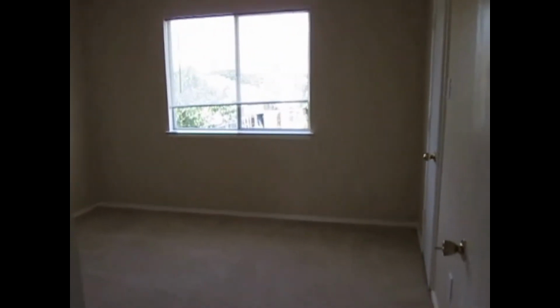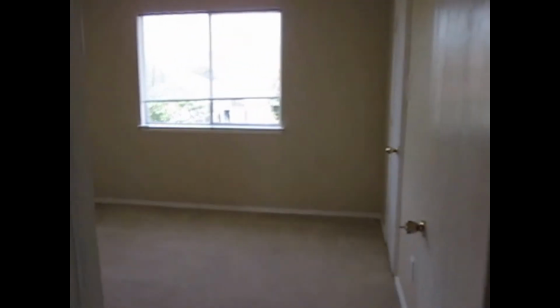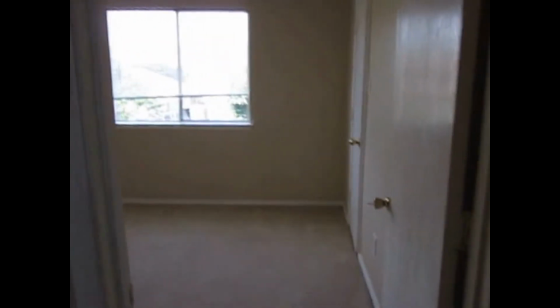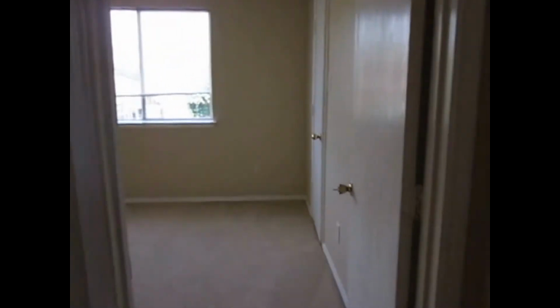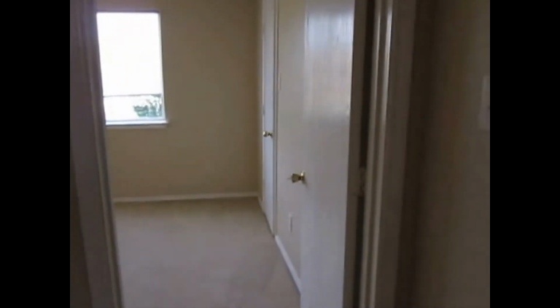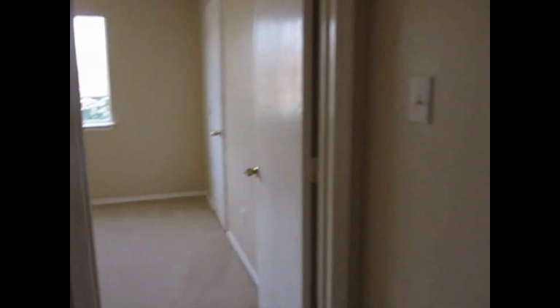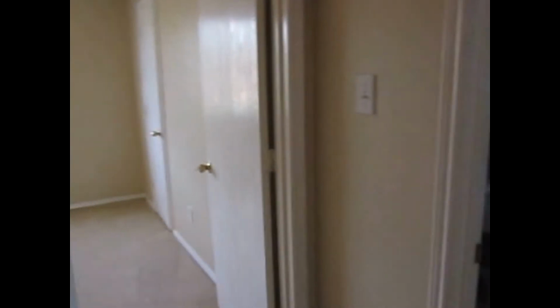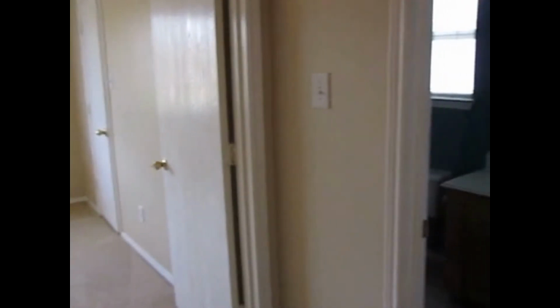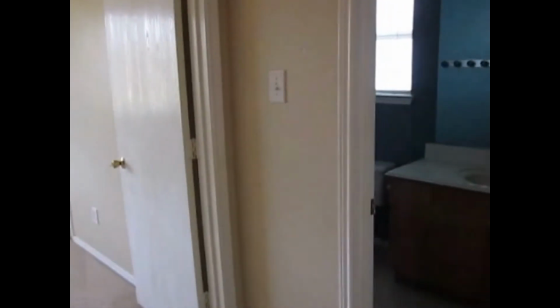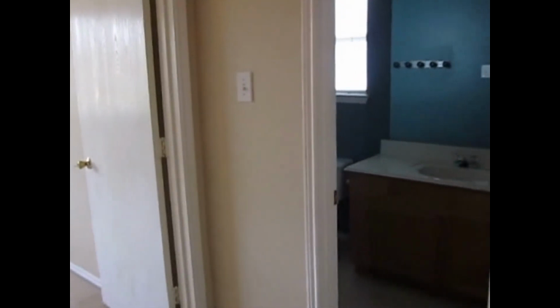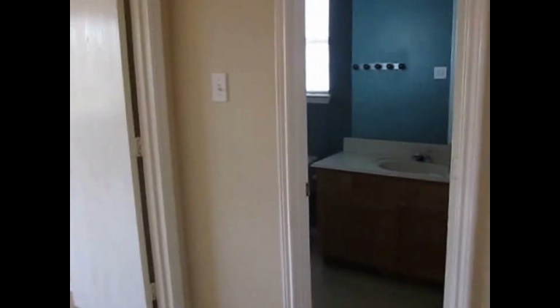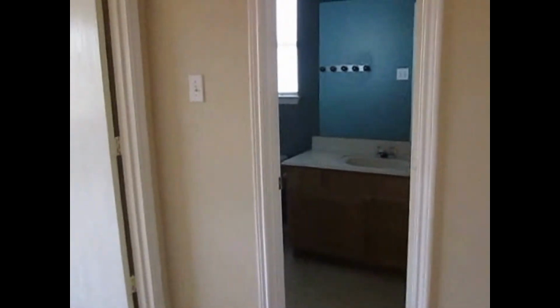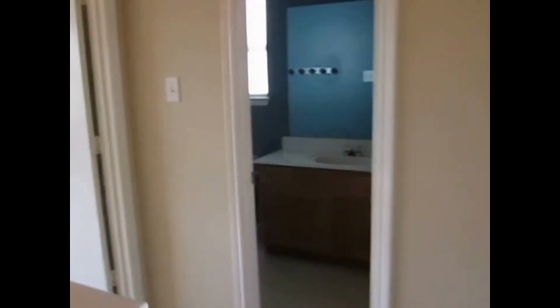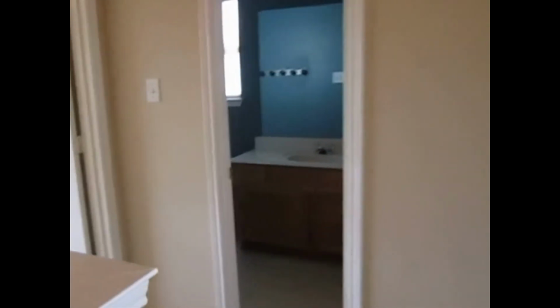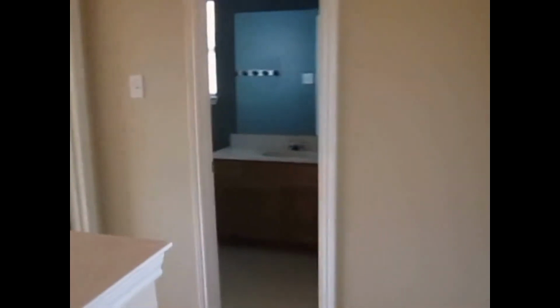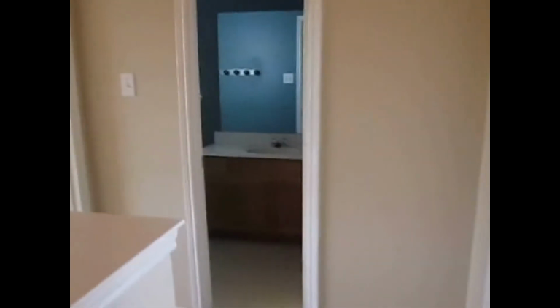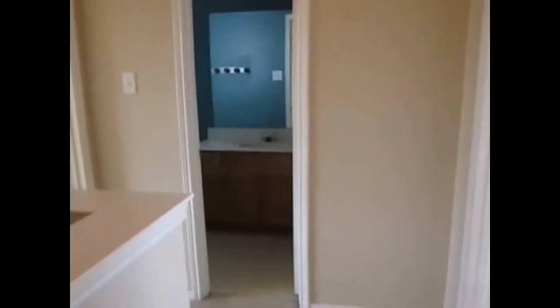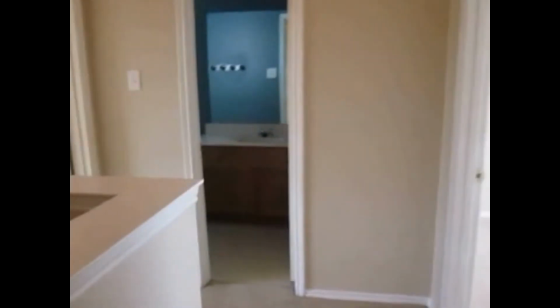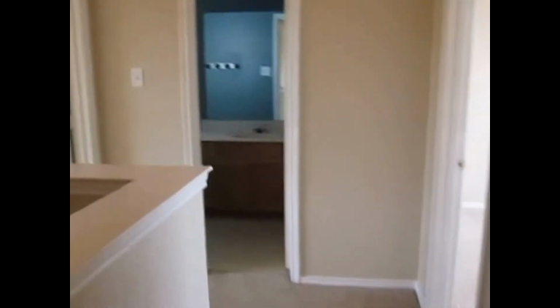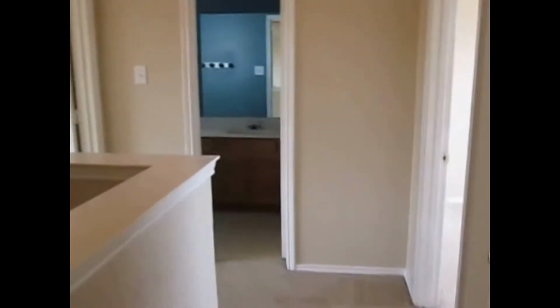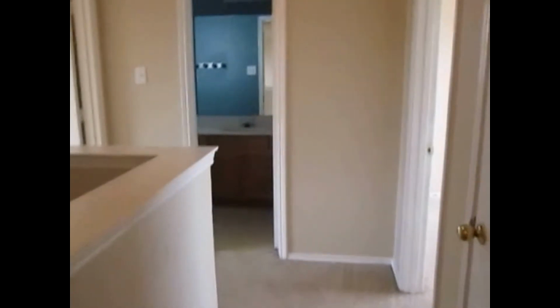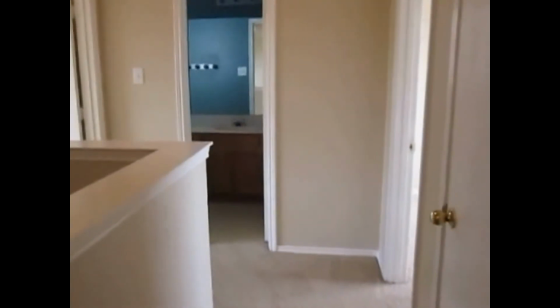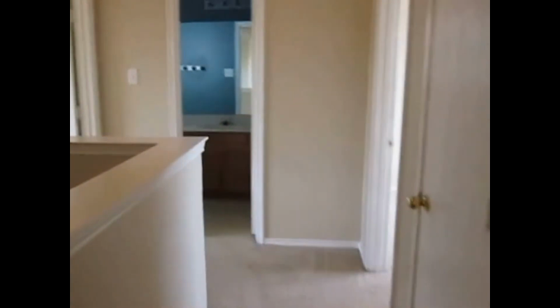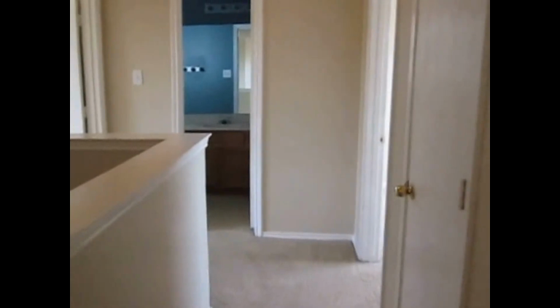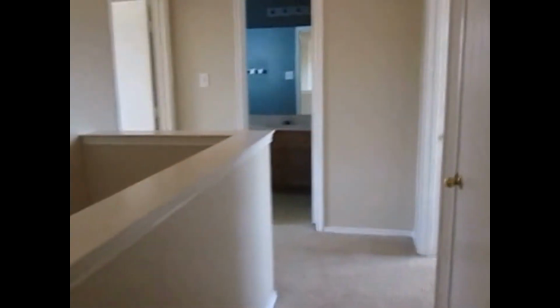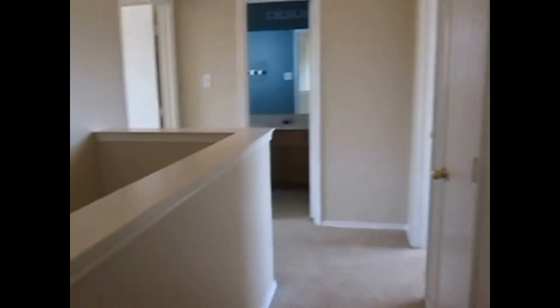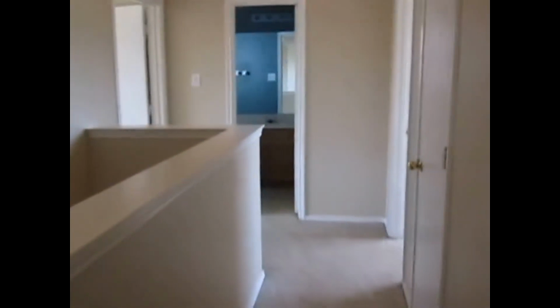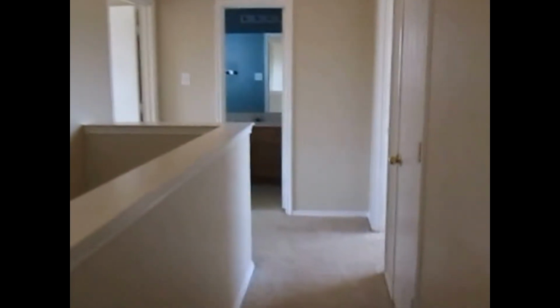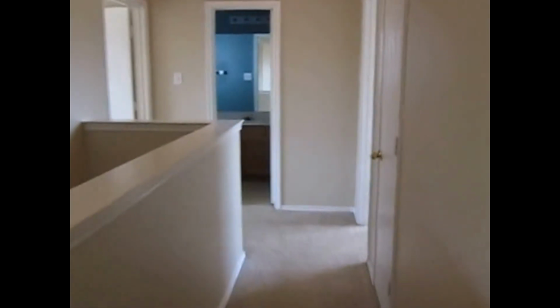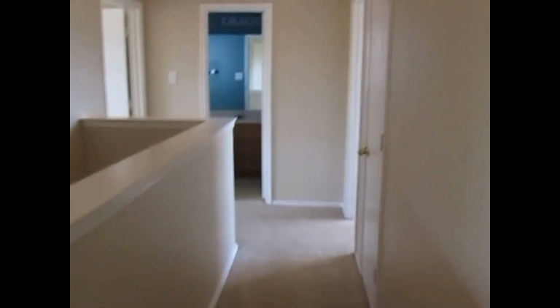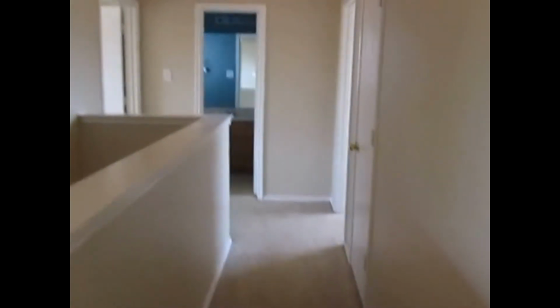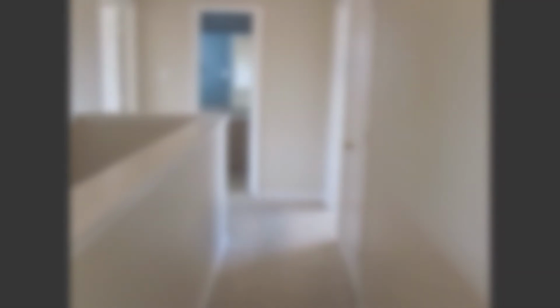Again, this is Millie with Specialized Property Management. If you like this property, please apply online at www.SpecializedRPM.com. Thank you.